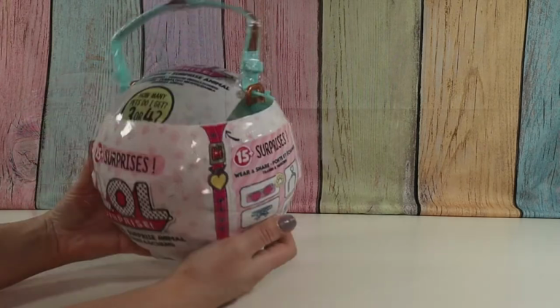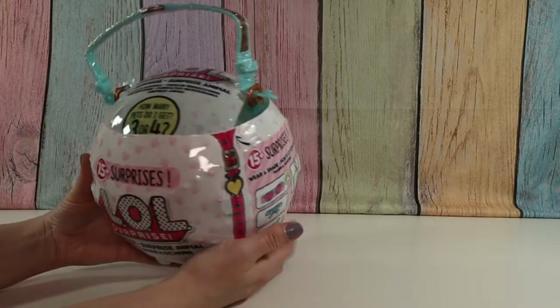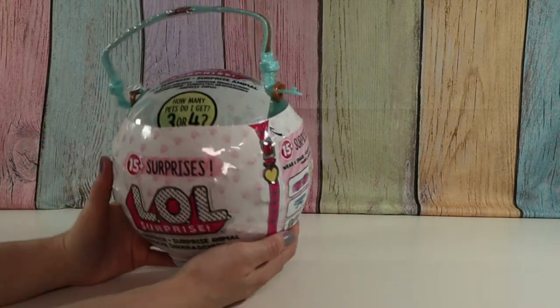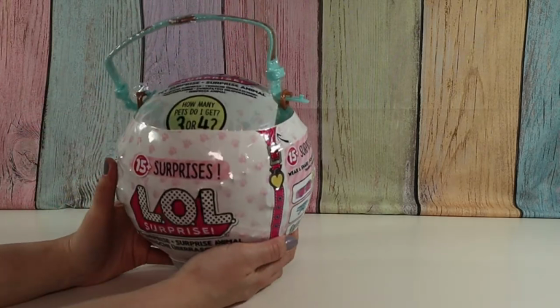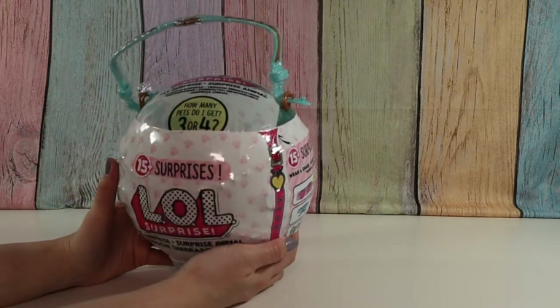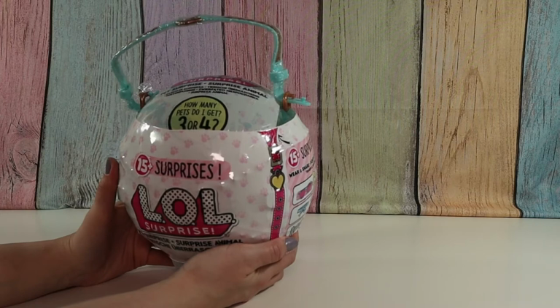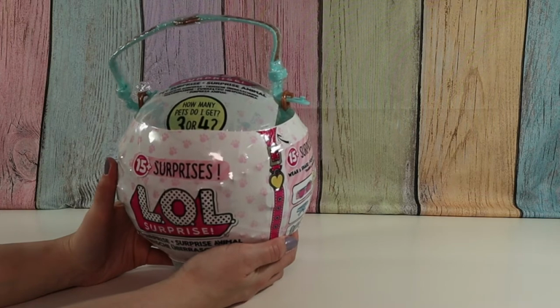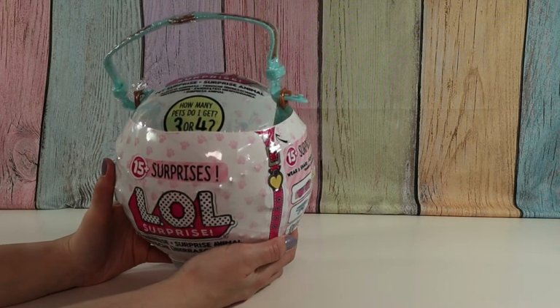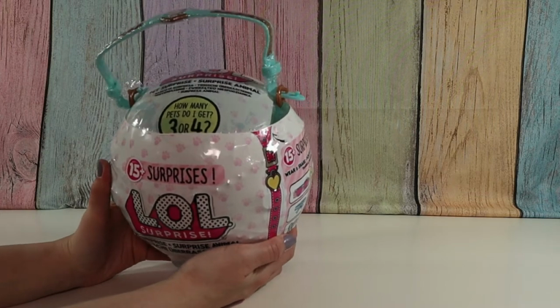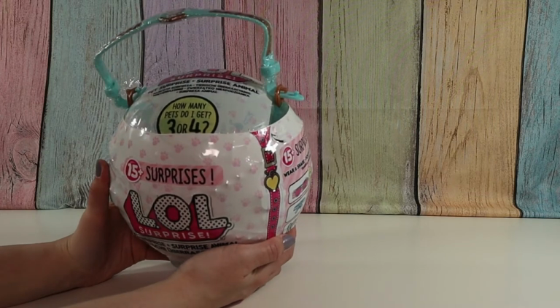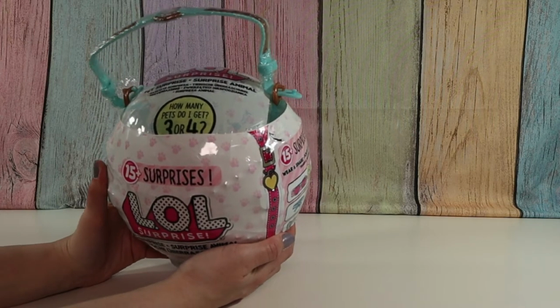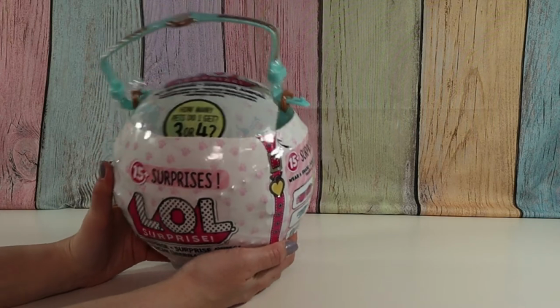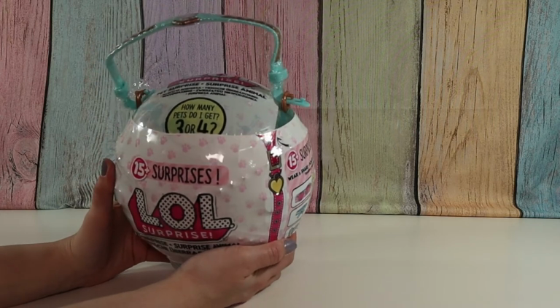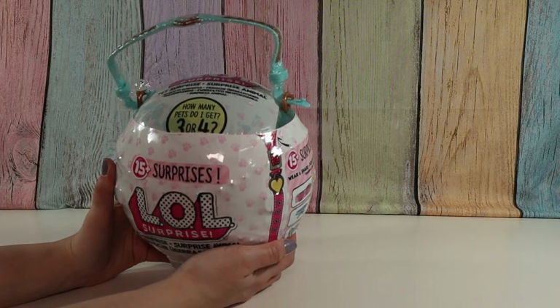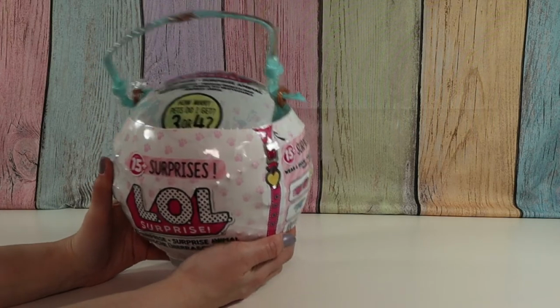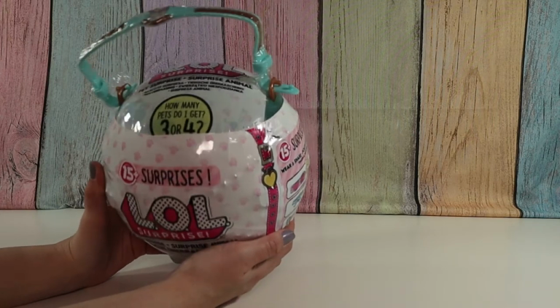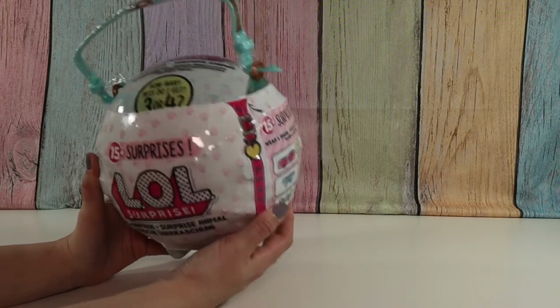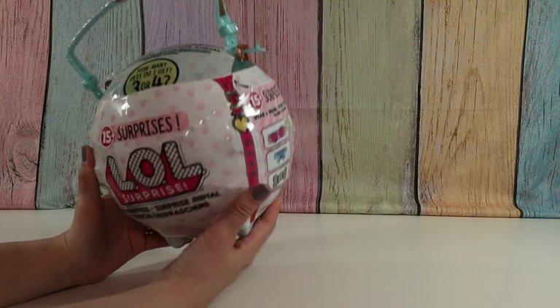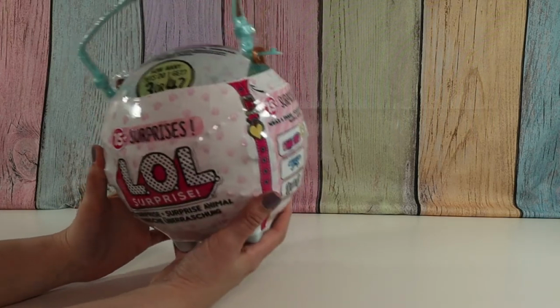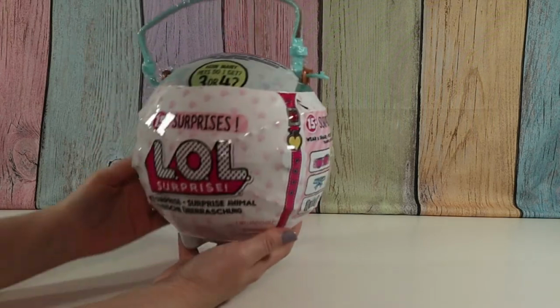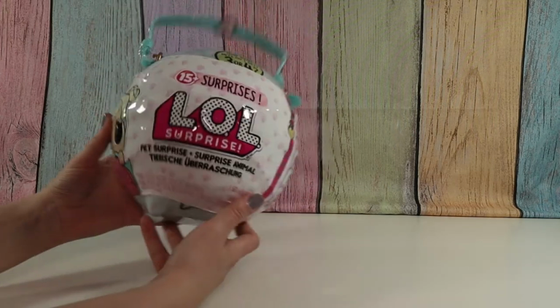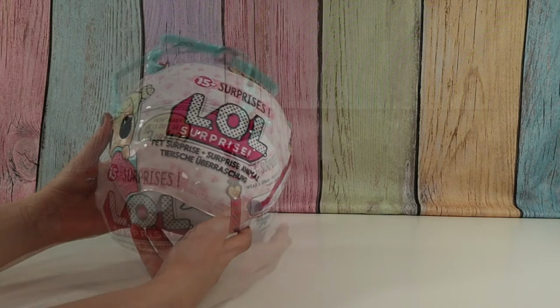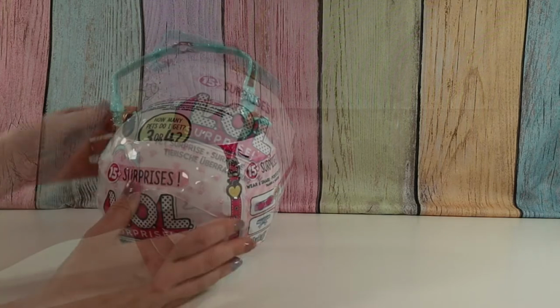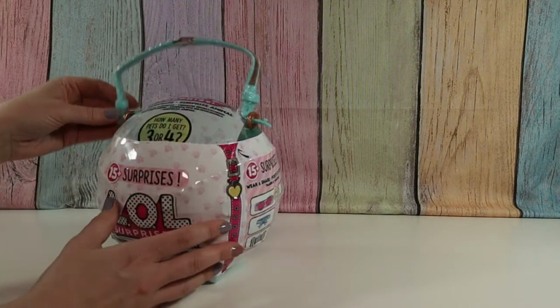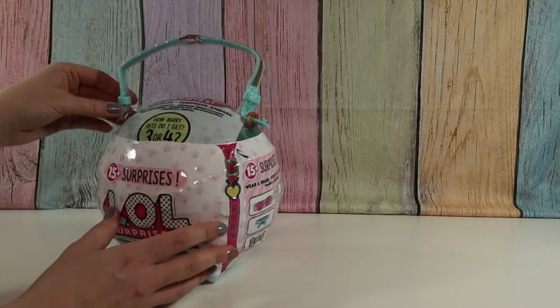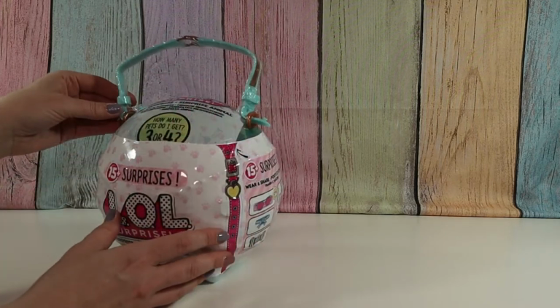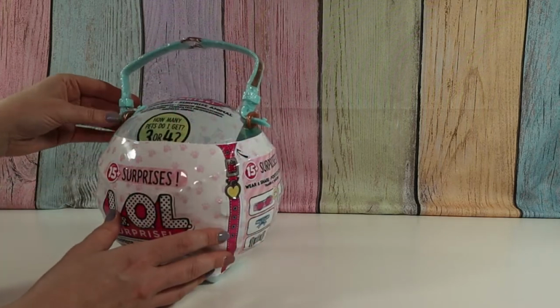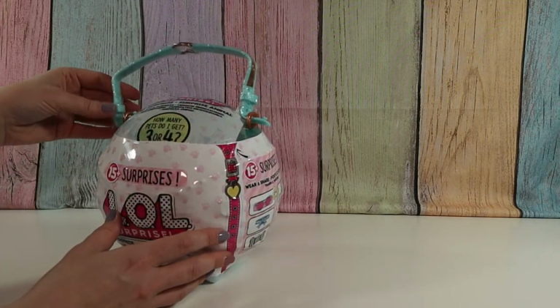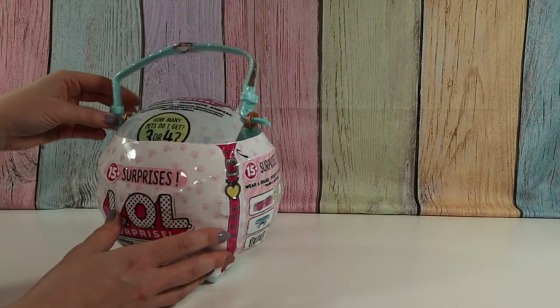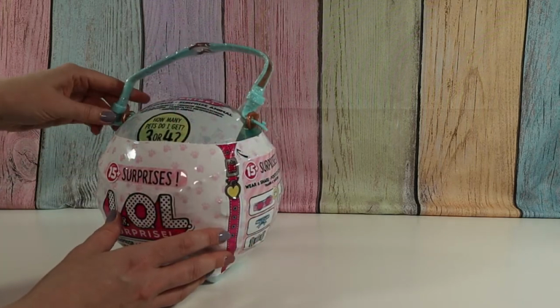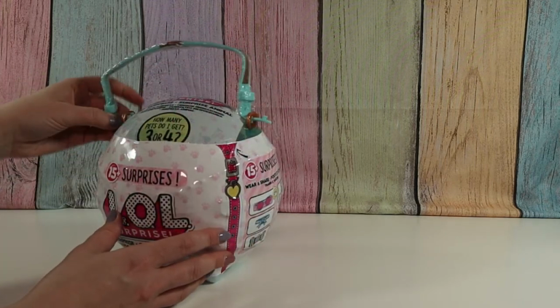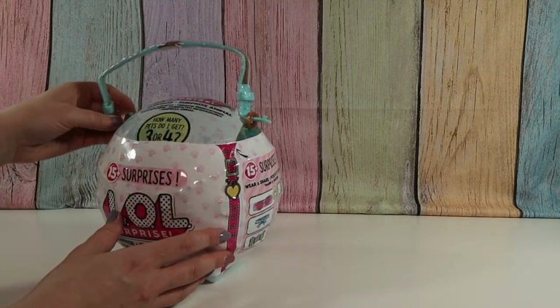So how many pets will you get? It says there are three to four pets. The ones in the box say two or three, and this handle was just kind of resting on the top here.